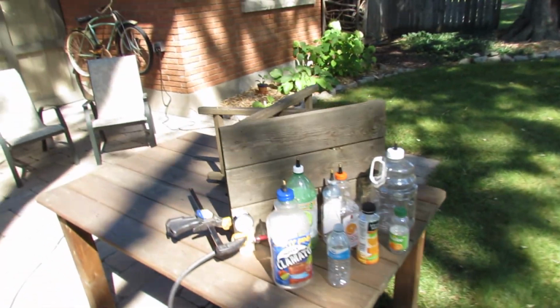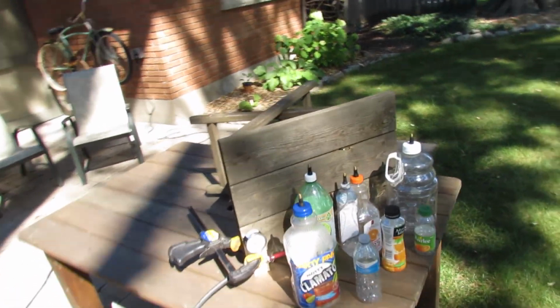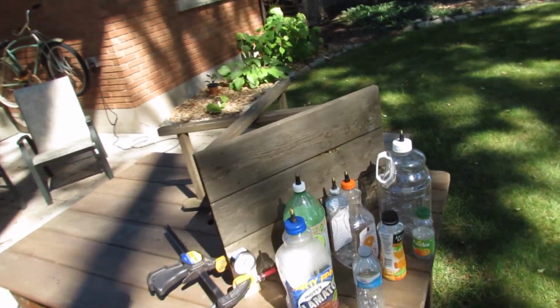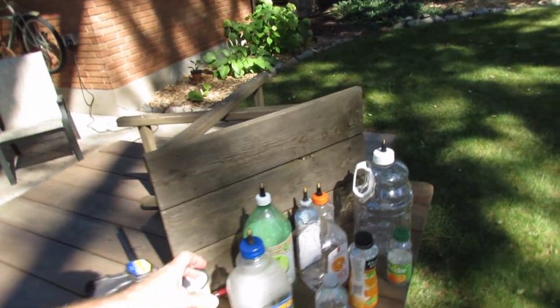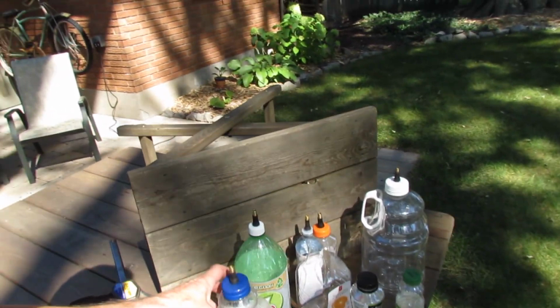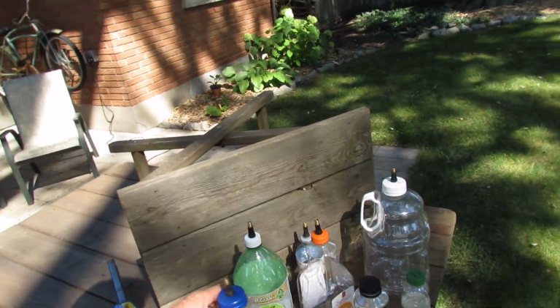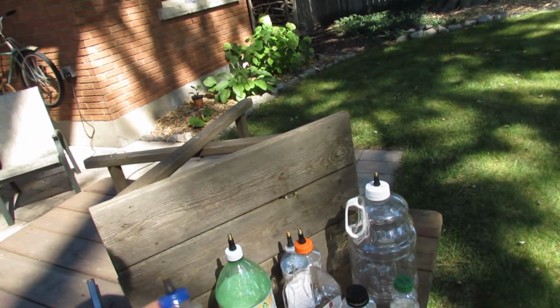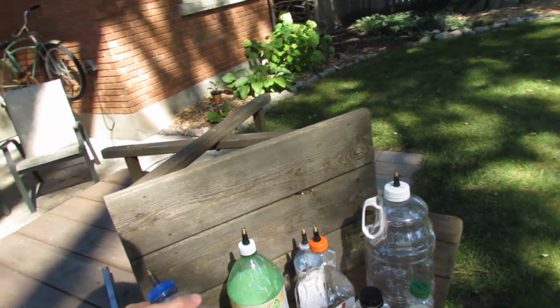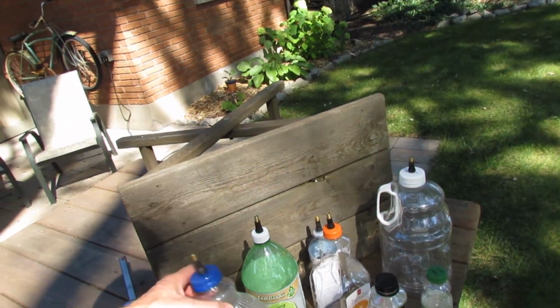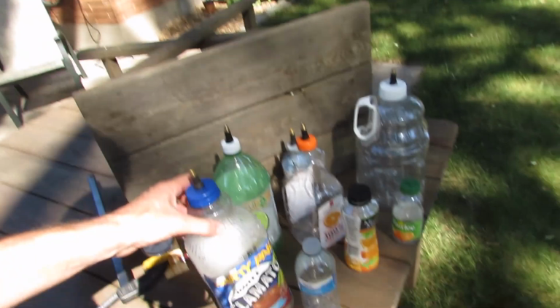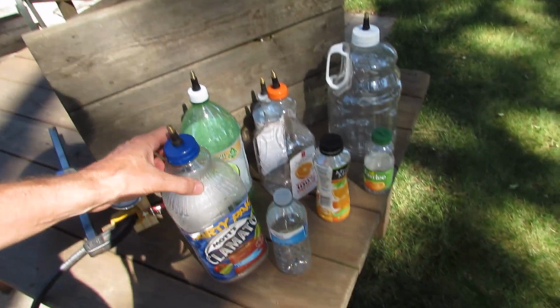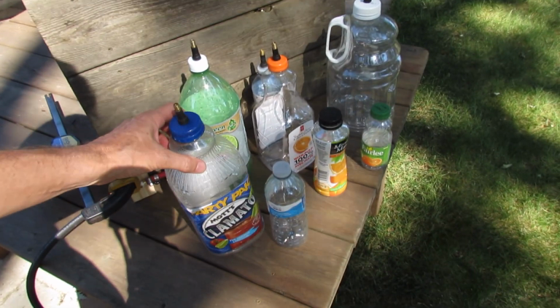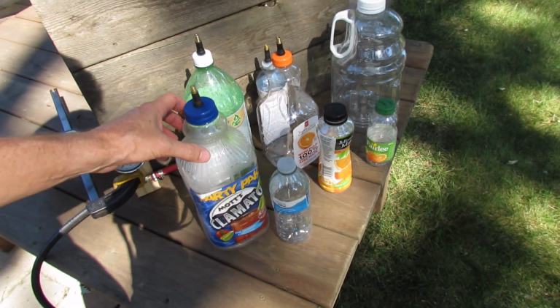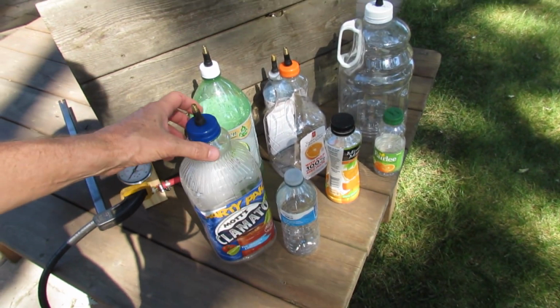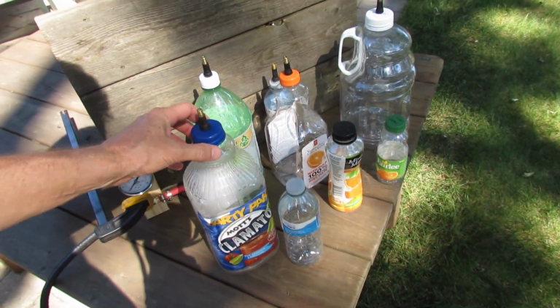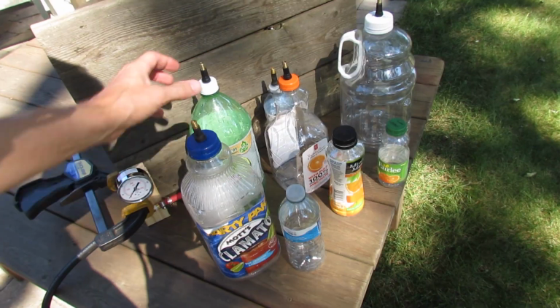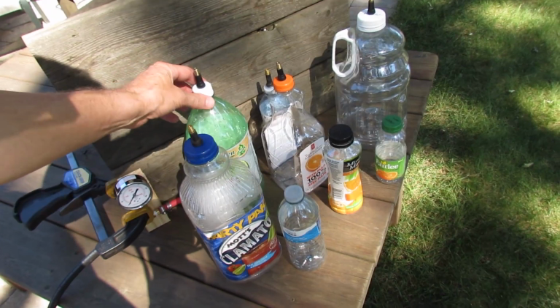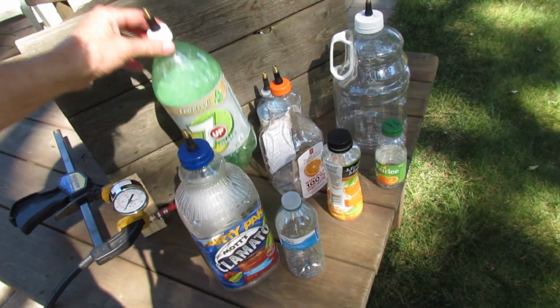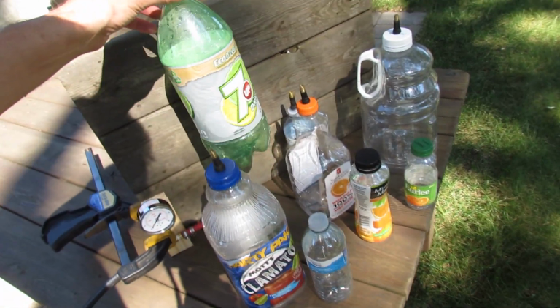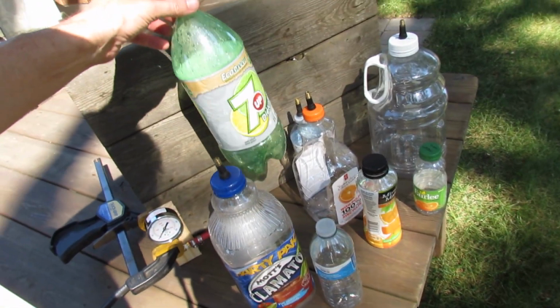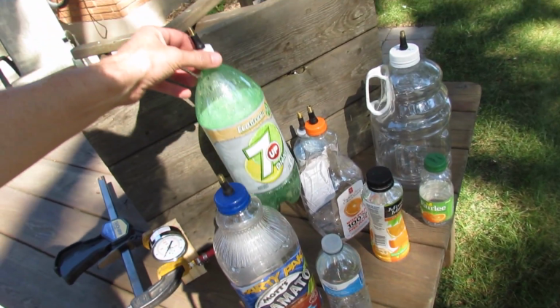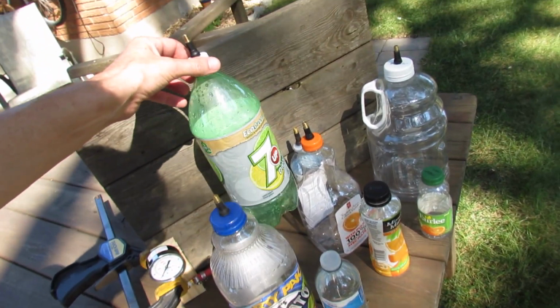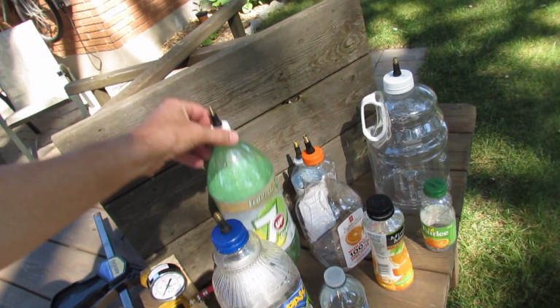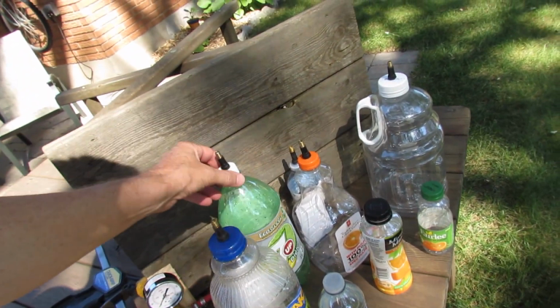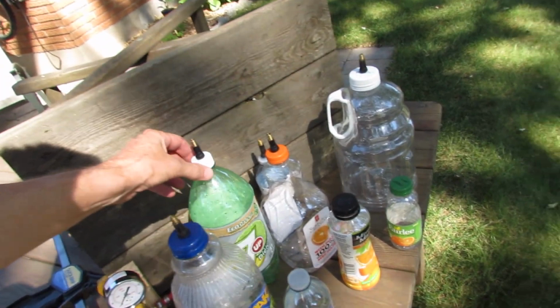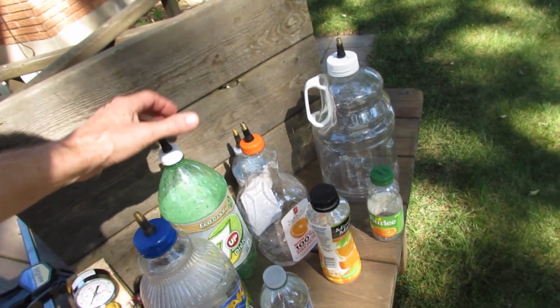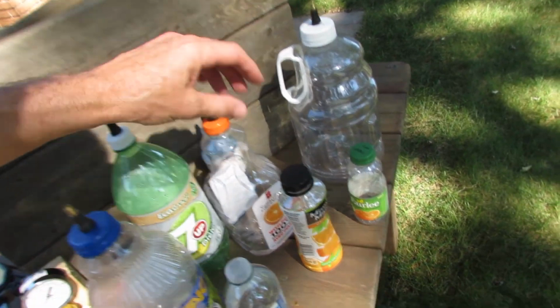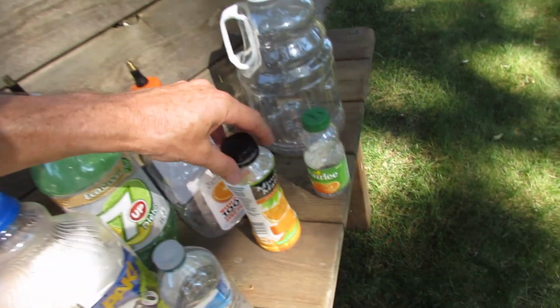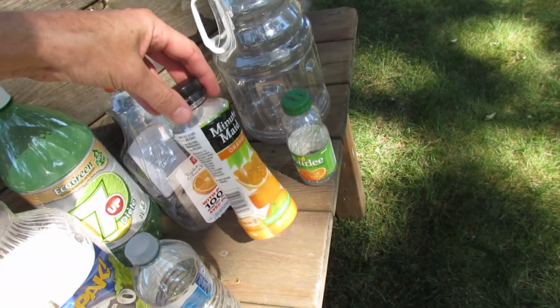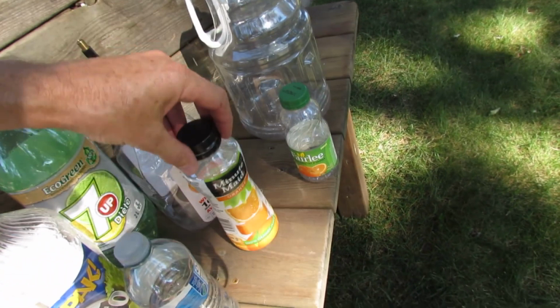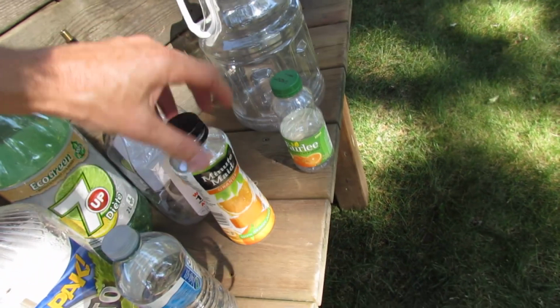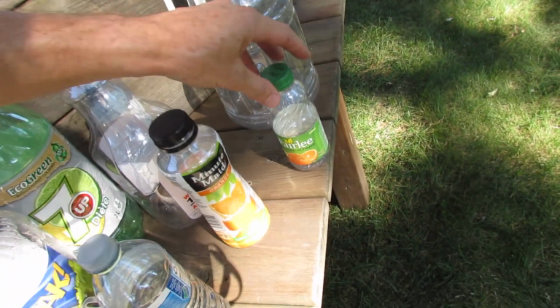Hi everyone. Today we're going to take some of these plastic bottles. They're PET bottles, just like the good old 2-liter pop bottle is made out of. They're all different sizes, little juice containers.